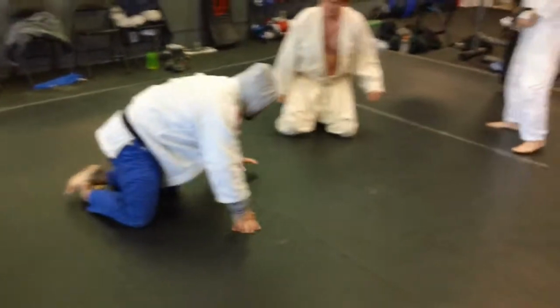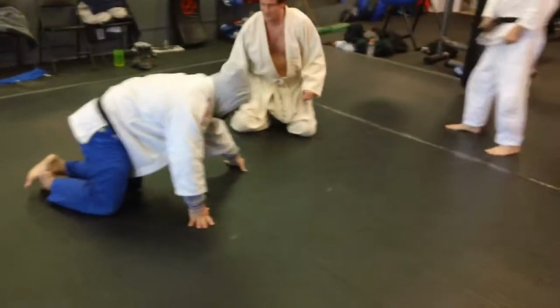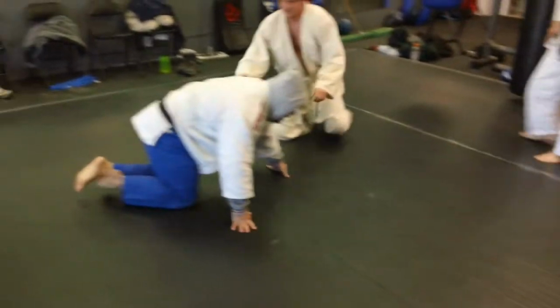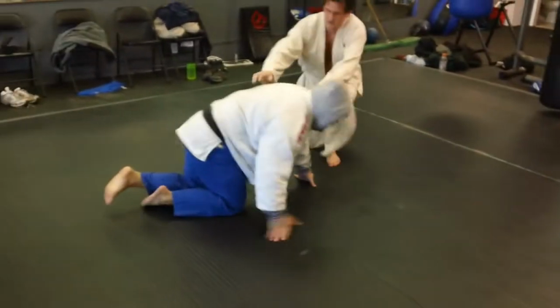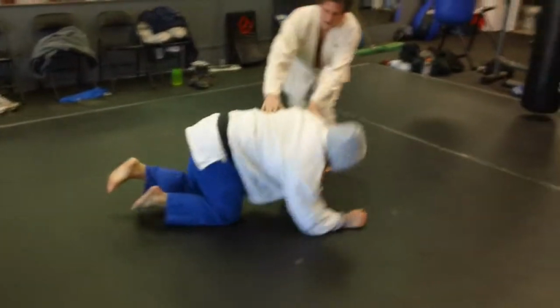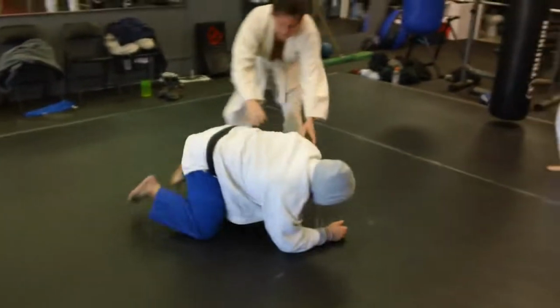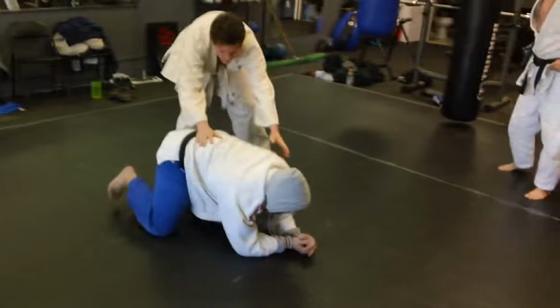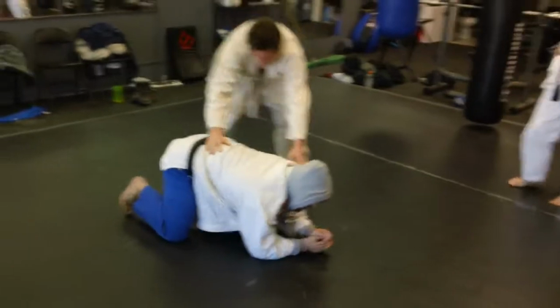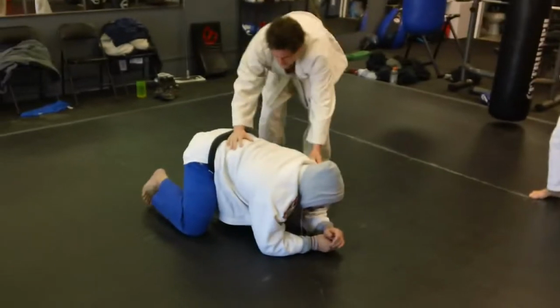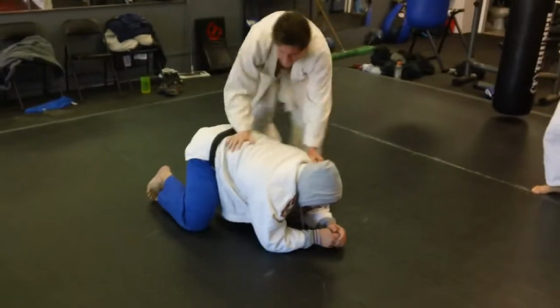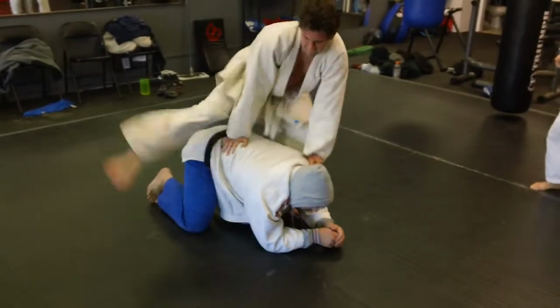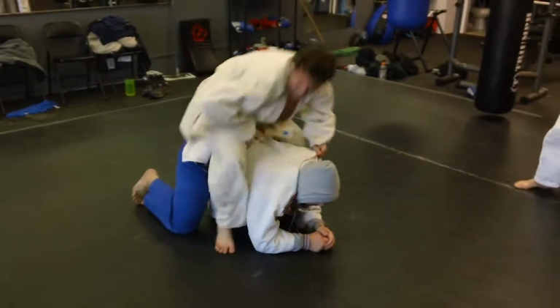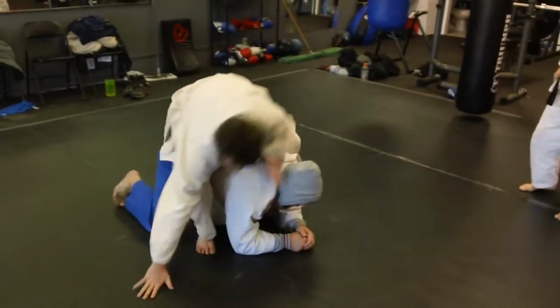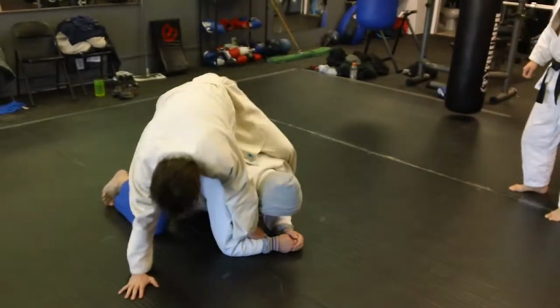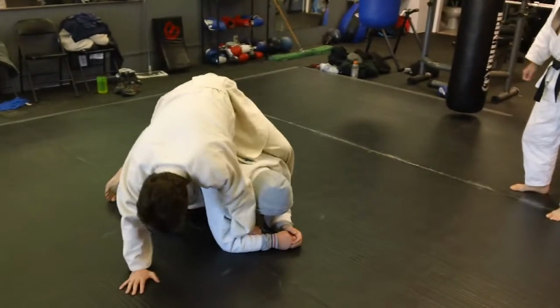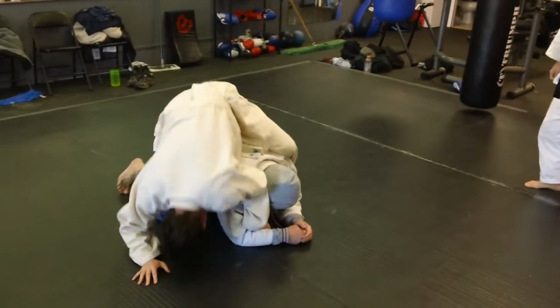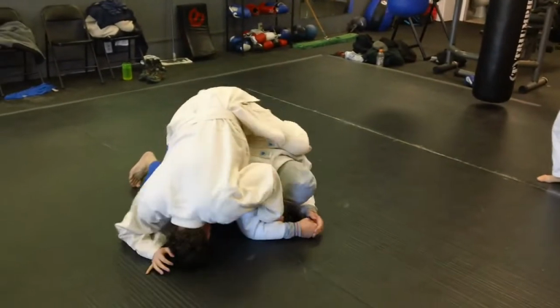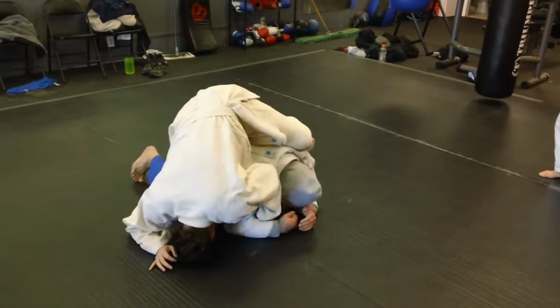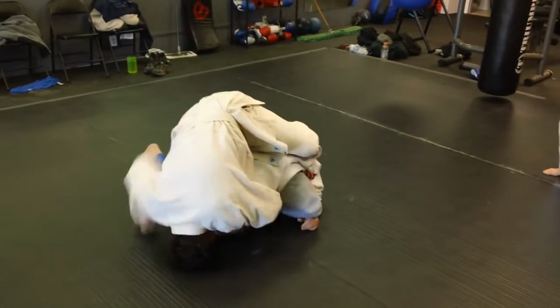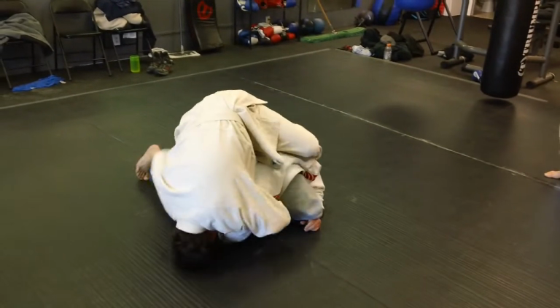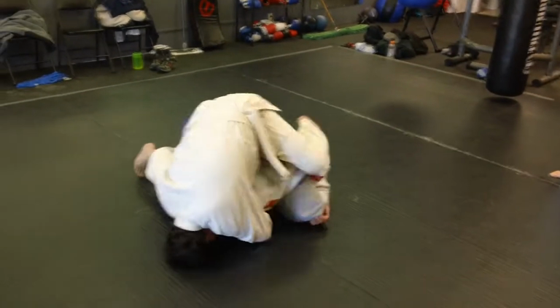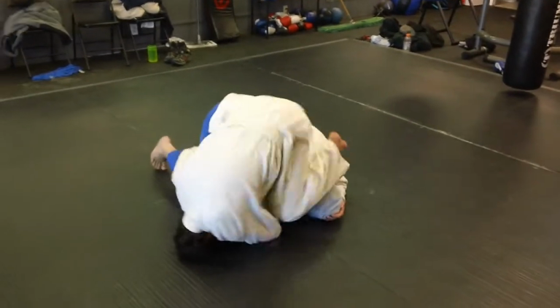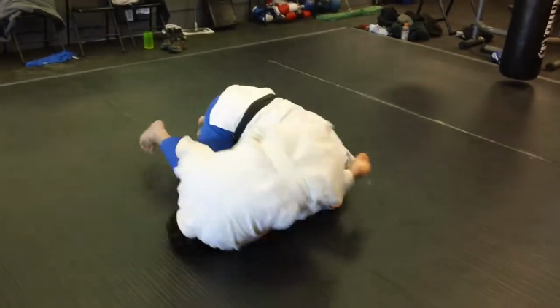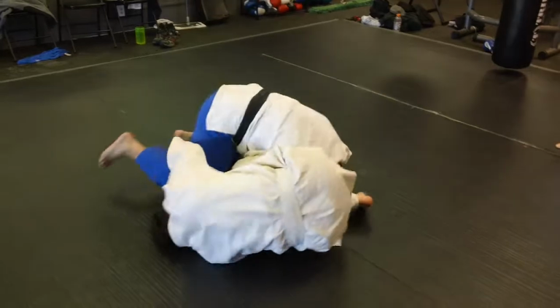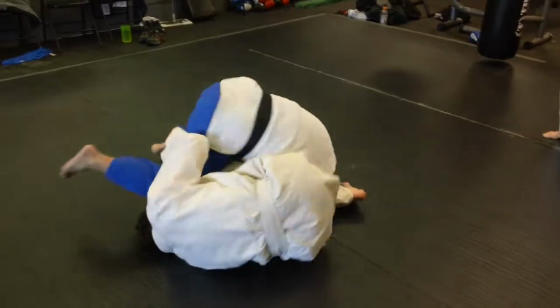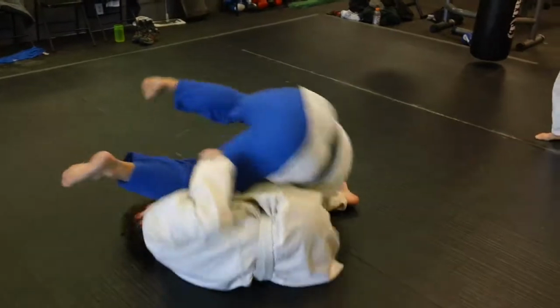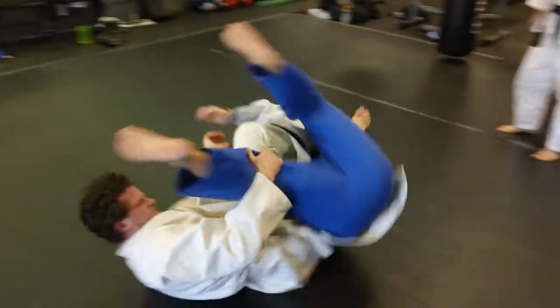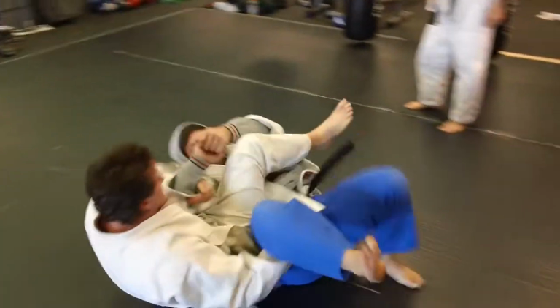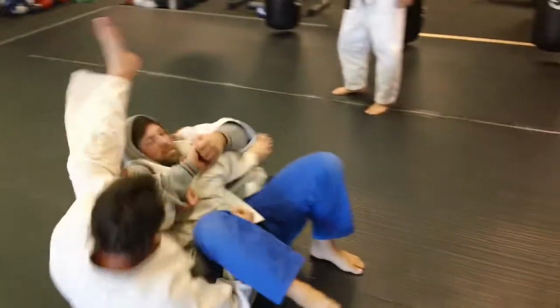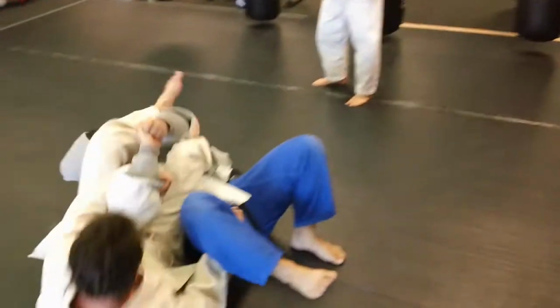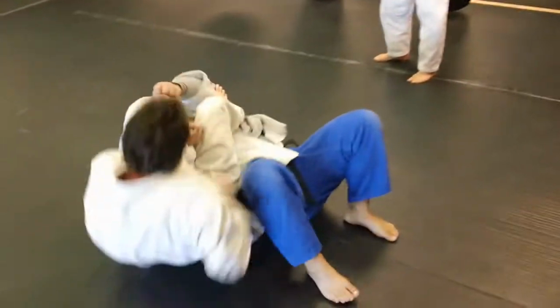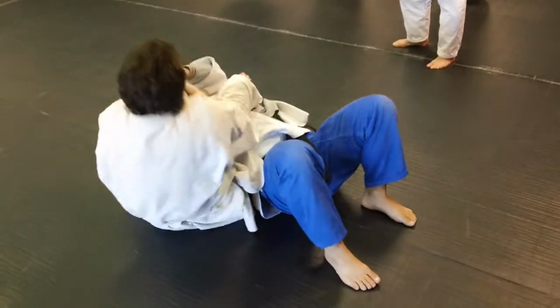As Jake just showed, you can also do a hip roll juji gatame, but it's usually done with a head roll version. Bob's working it — he grabs, he rolls him over, see how he's grabbing over, and he controls.